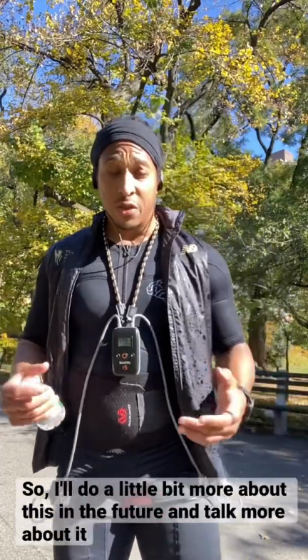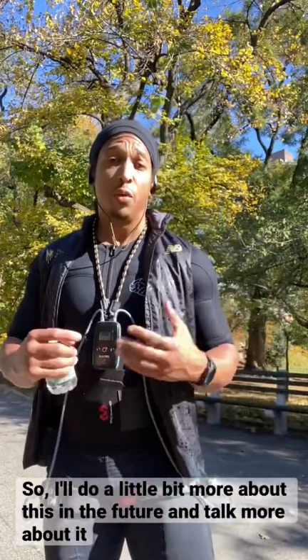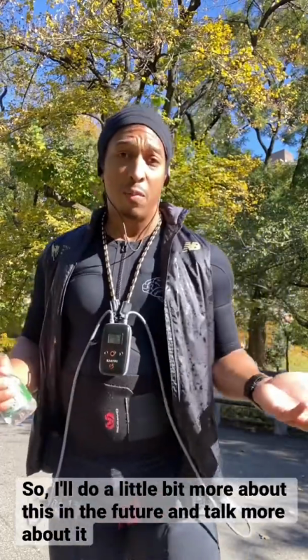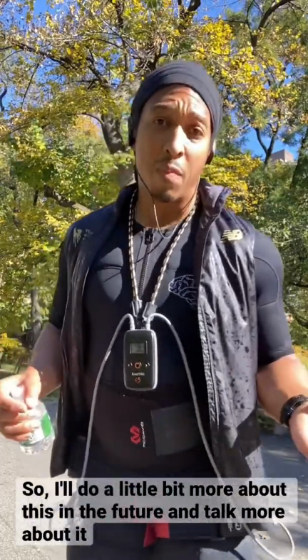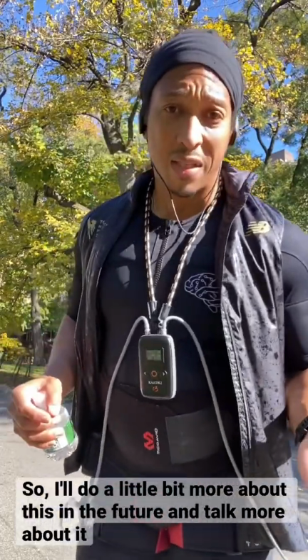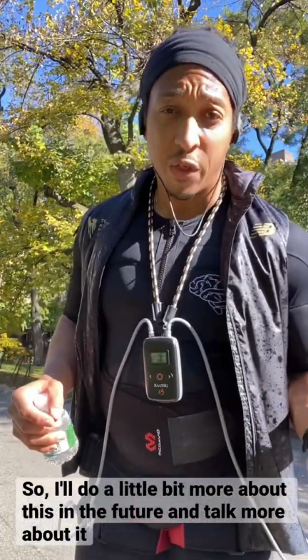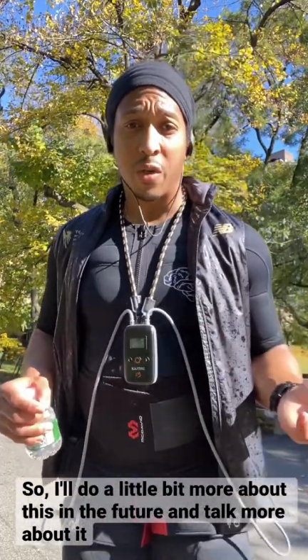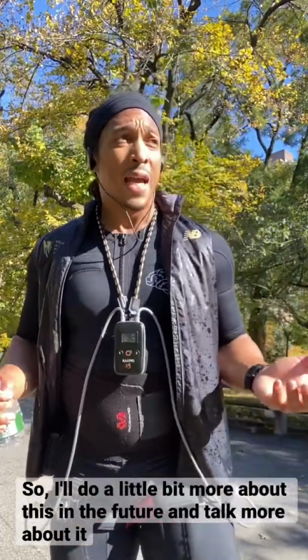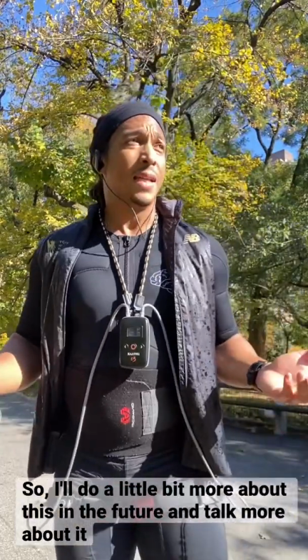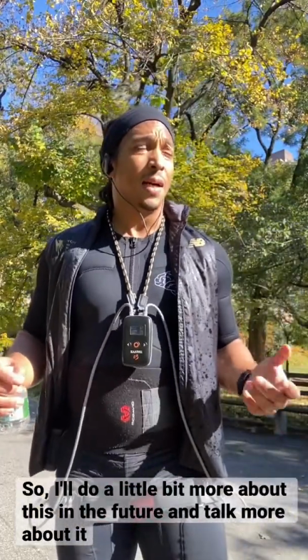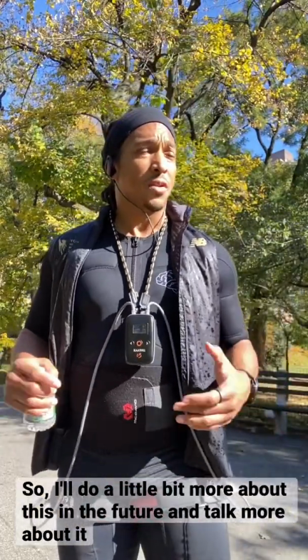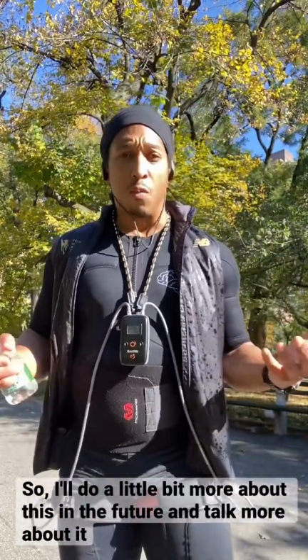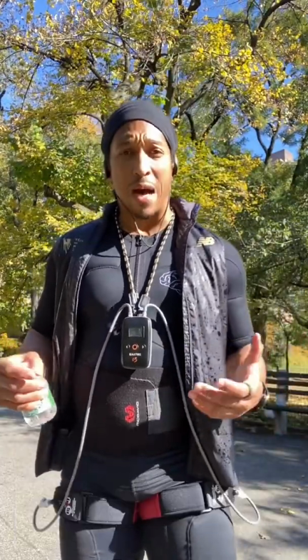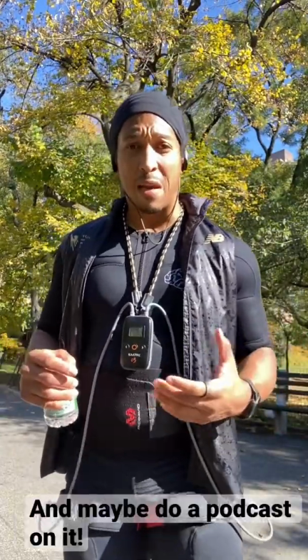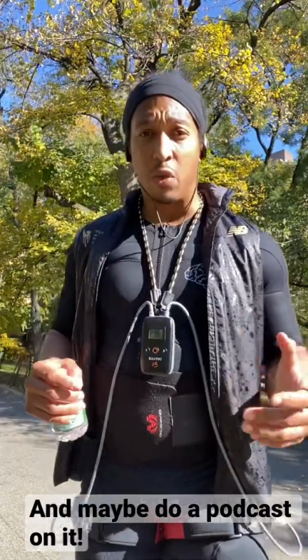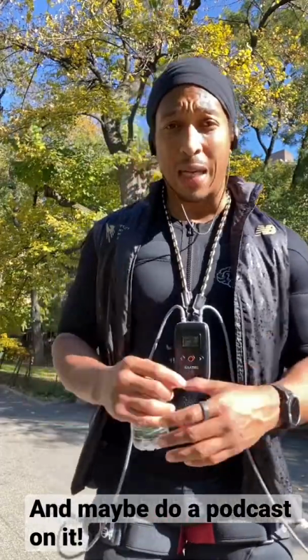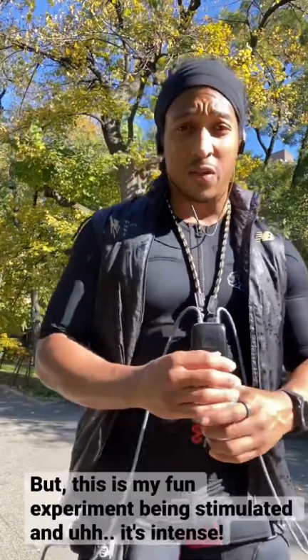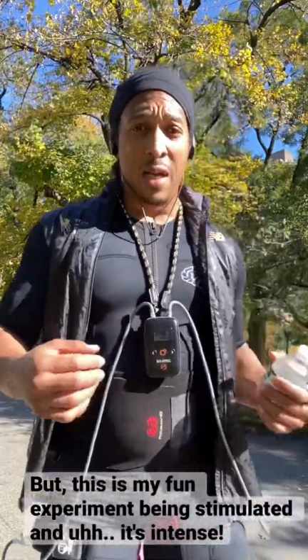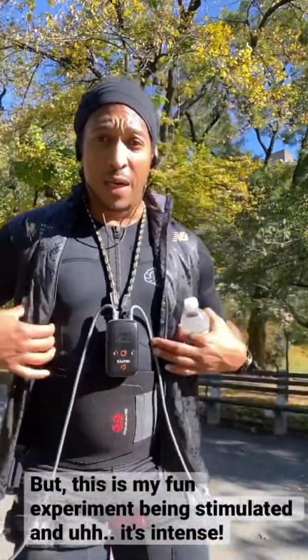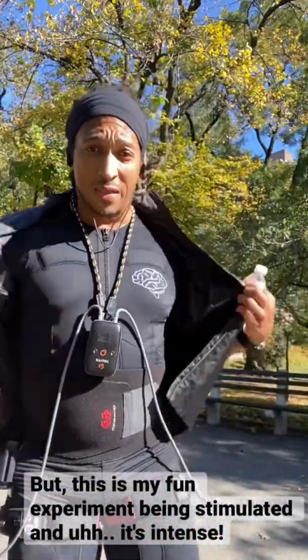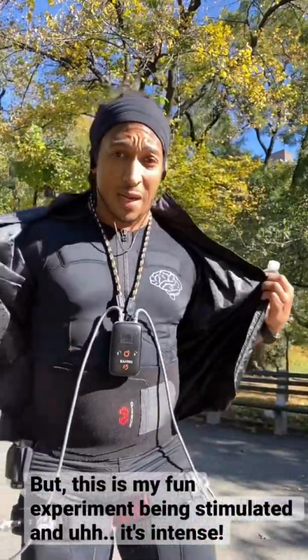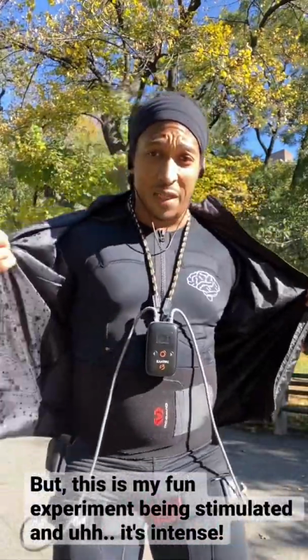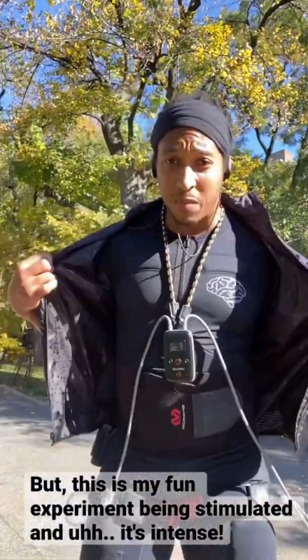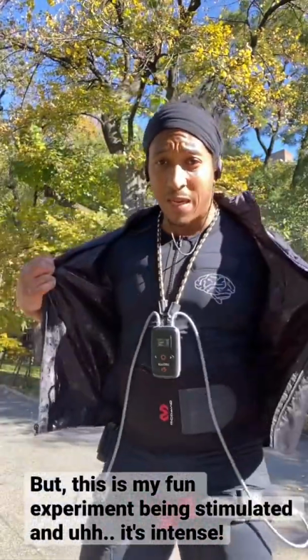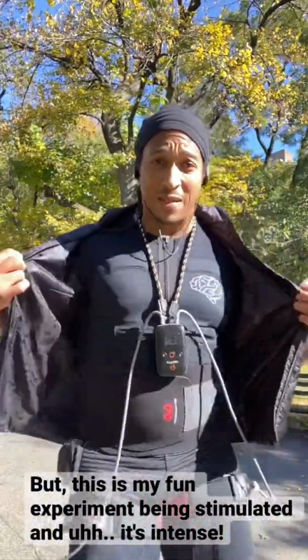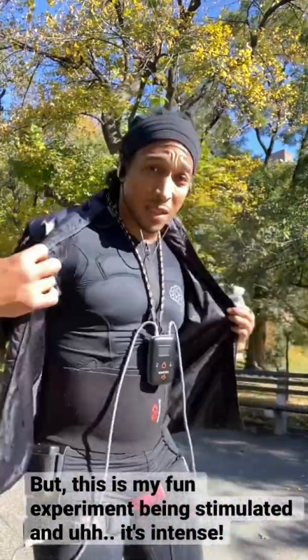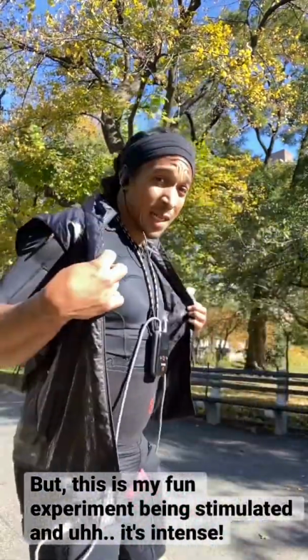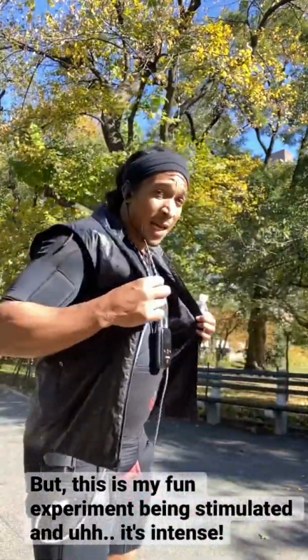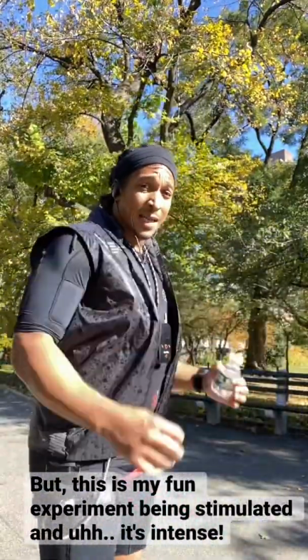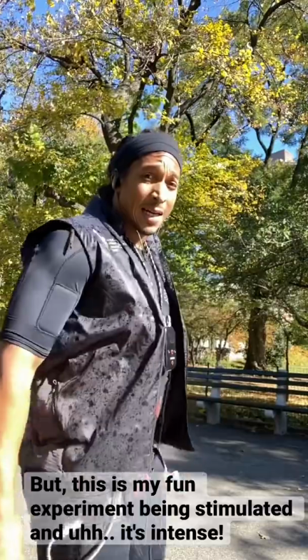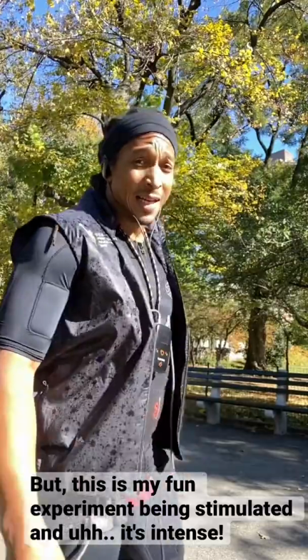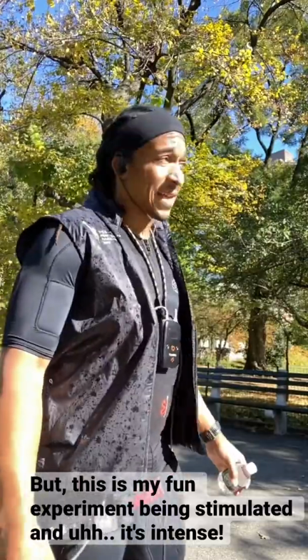I'll do a little bit more about this in the future, and talk more about it — maybe do a podcast on it. But this is my fun experiment being stimulated, and it's intense.